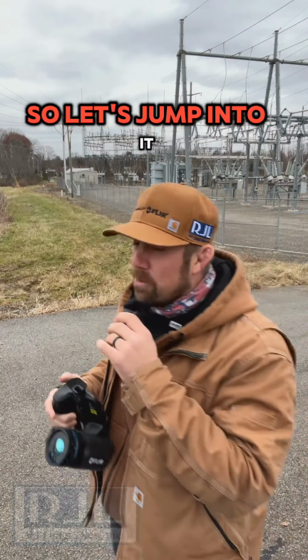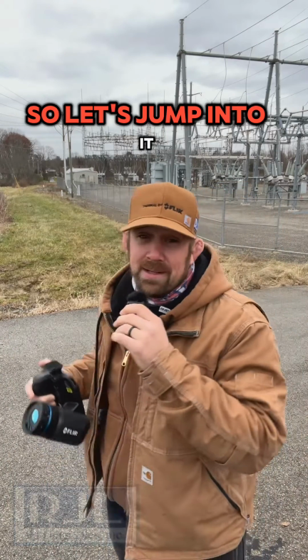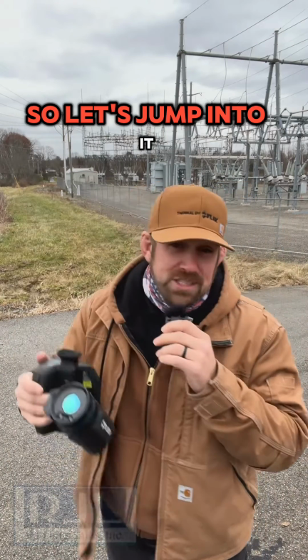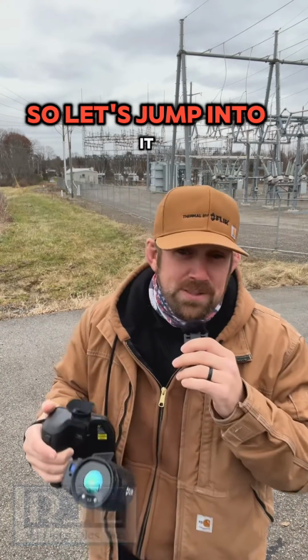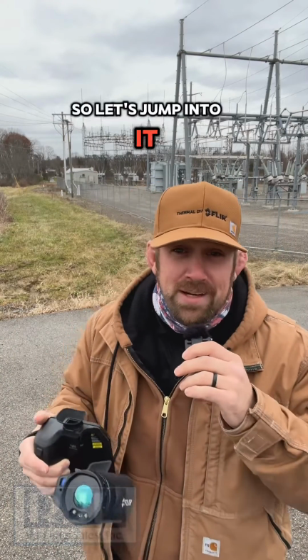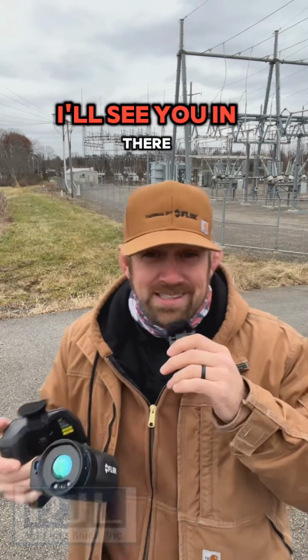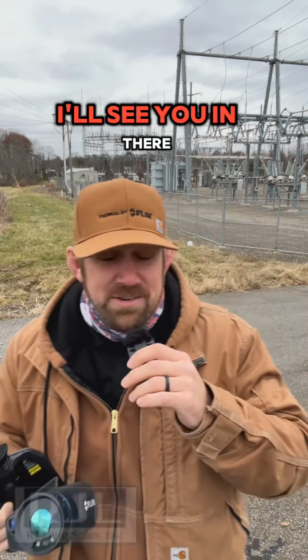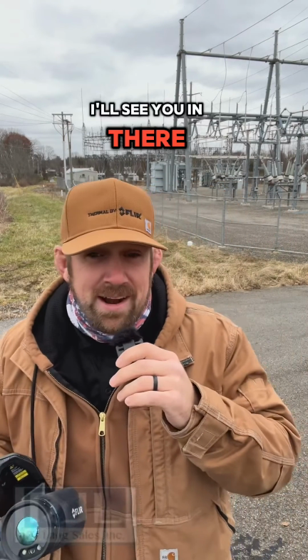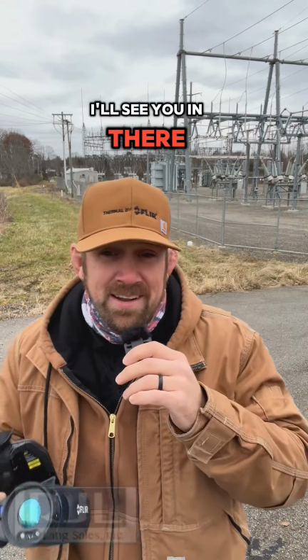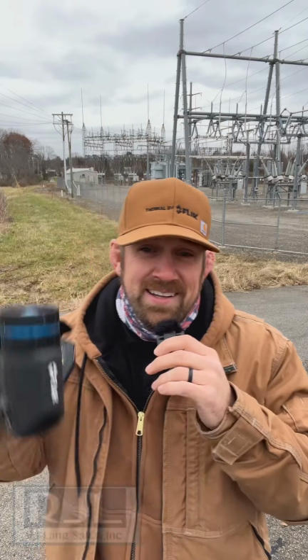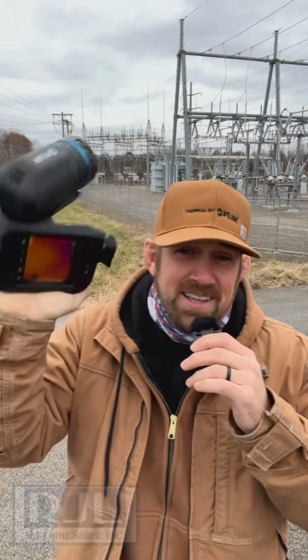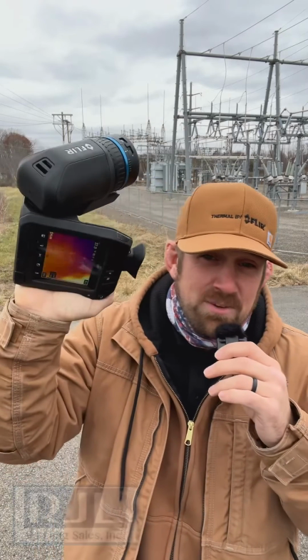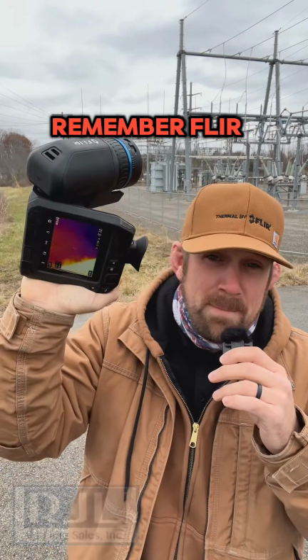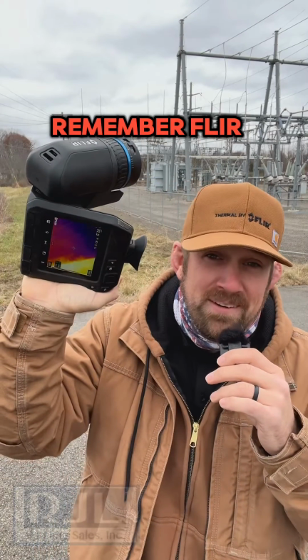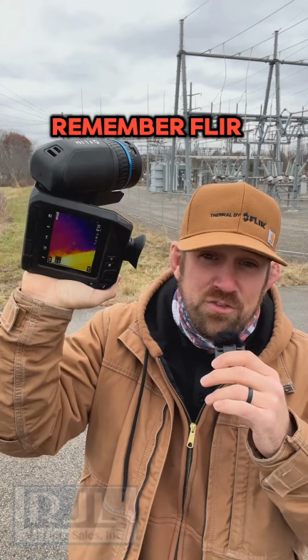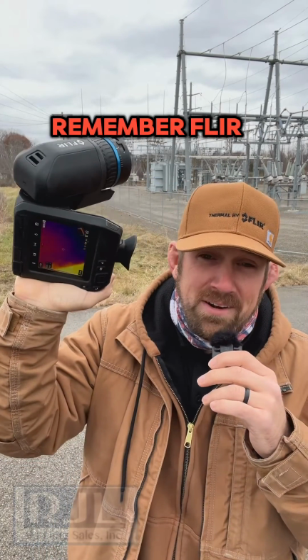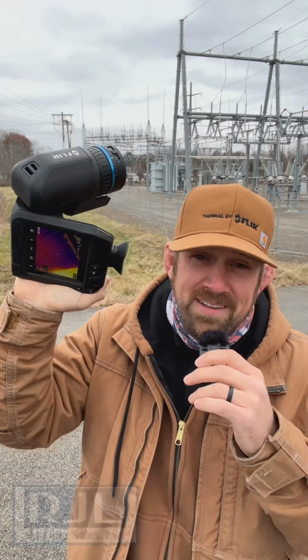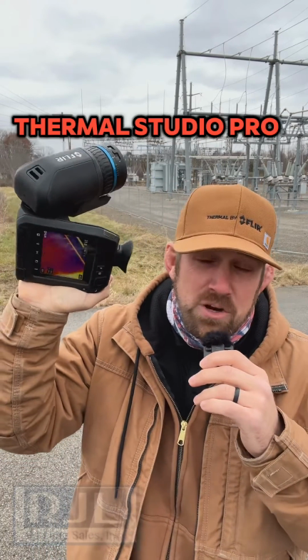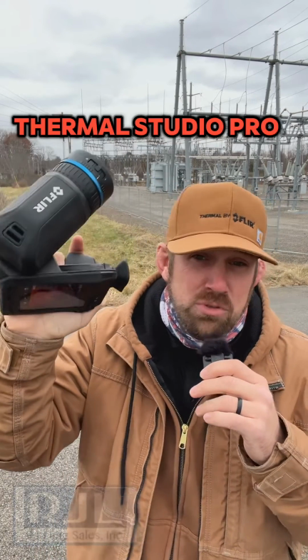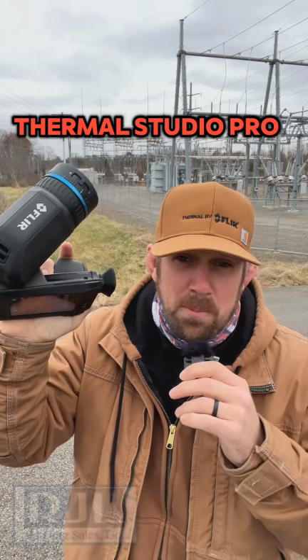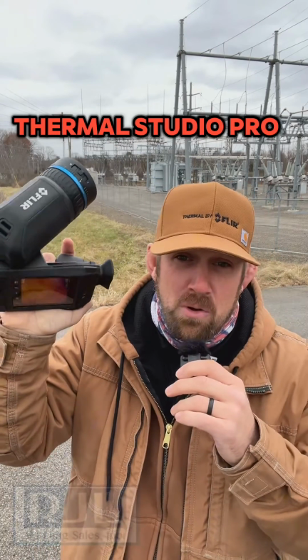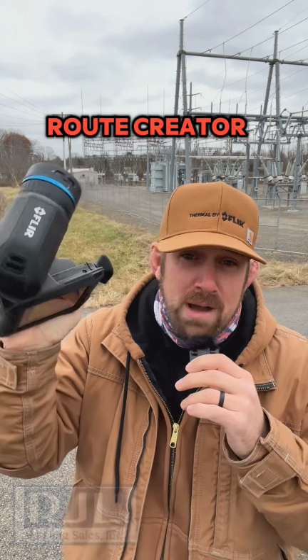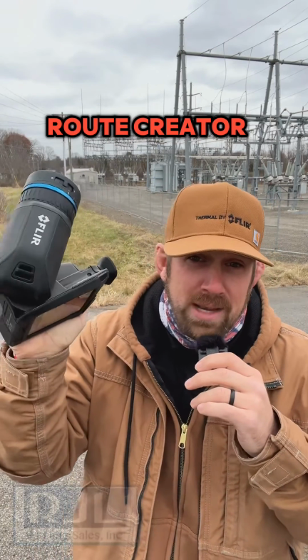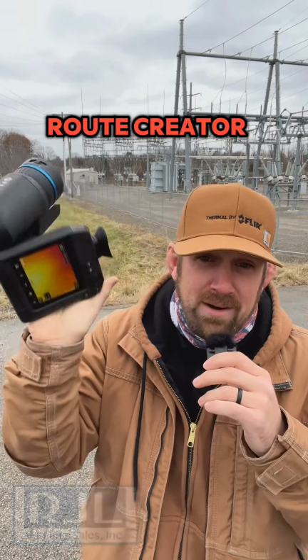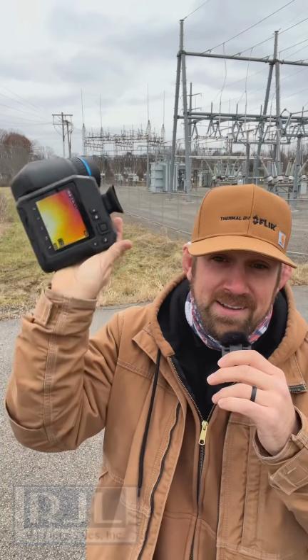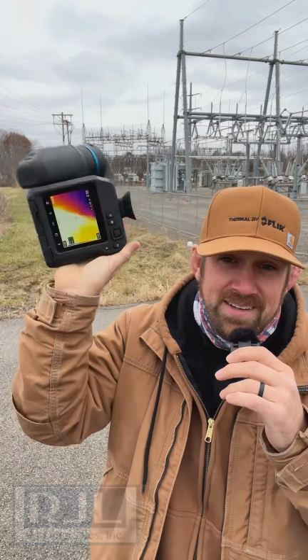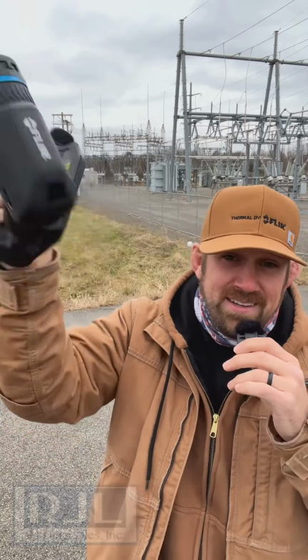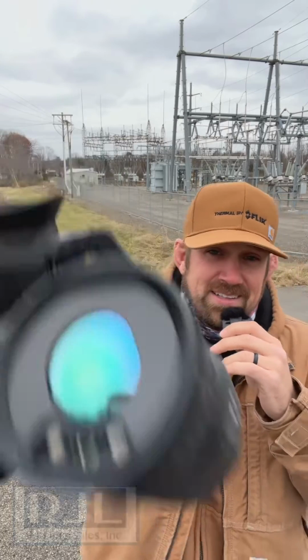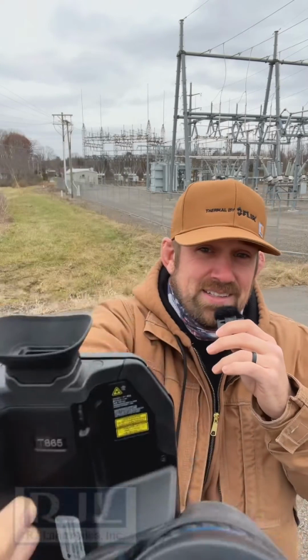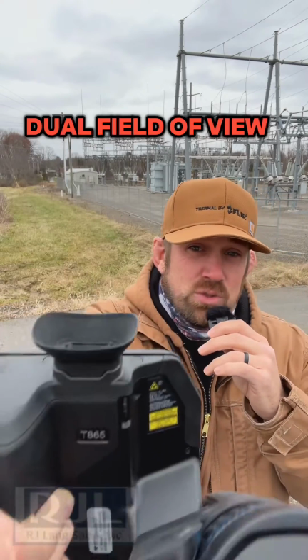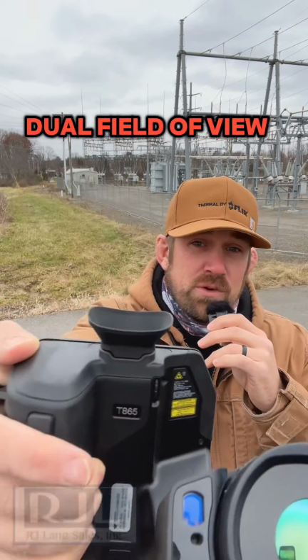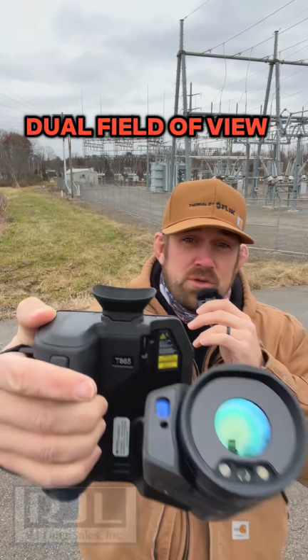So let's jump into it. I'll see you in there. Remember FLIR, Thermal Studio Pro, route creator, dual field of view.